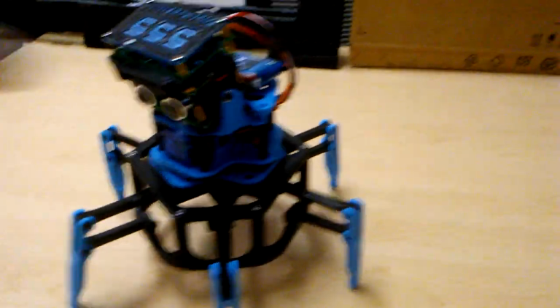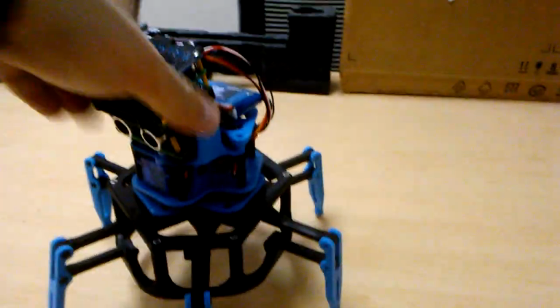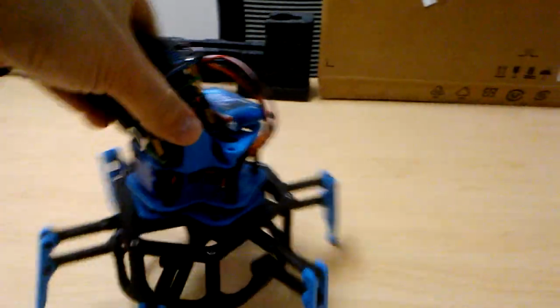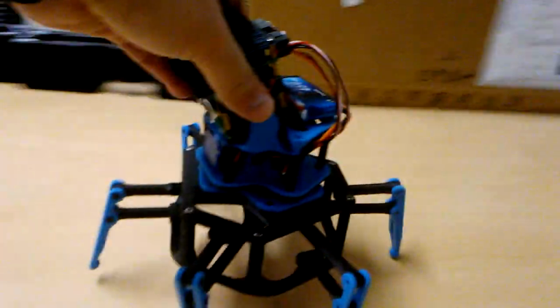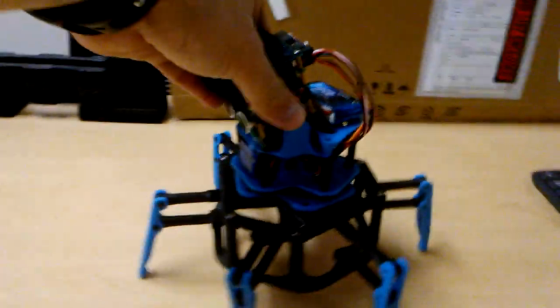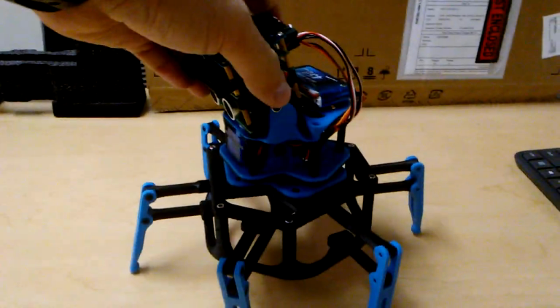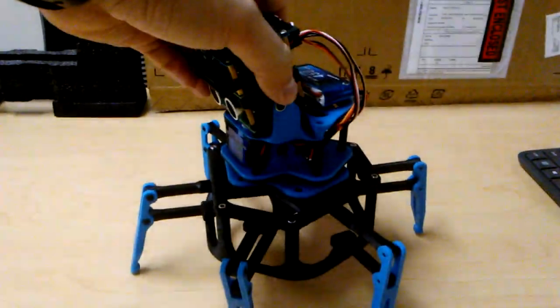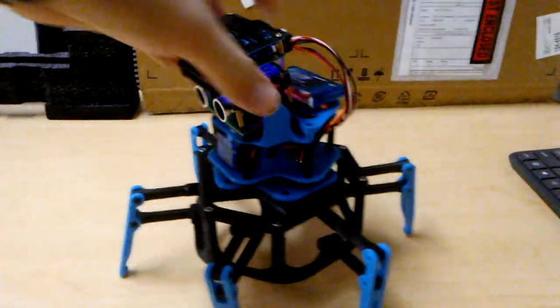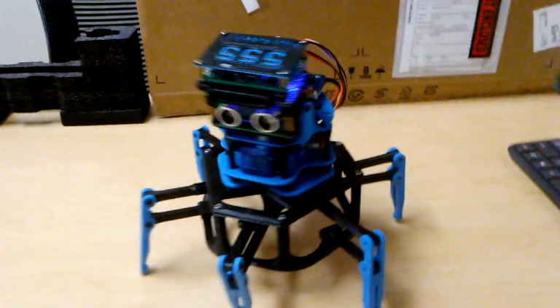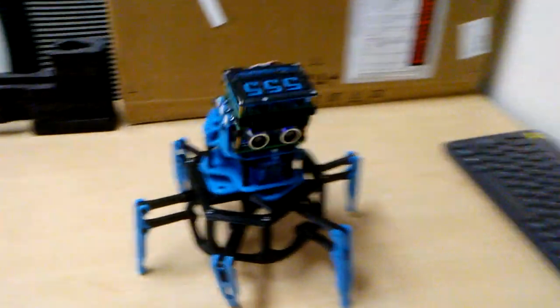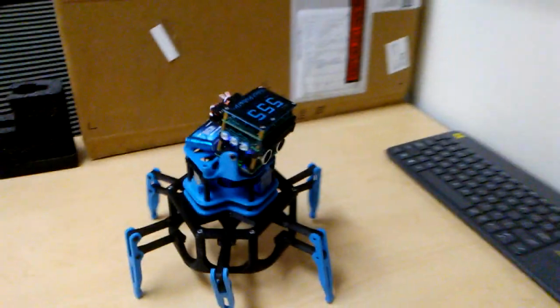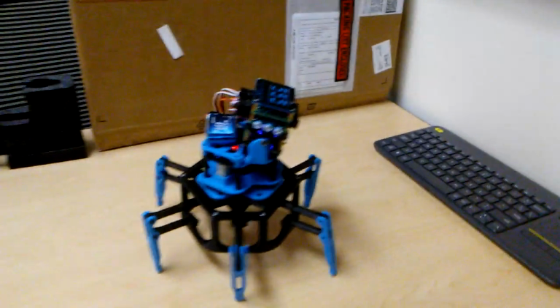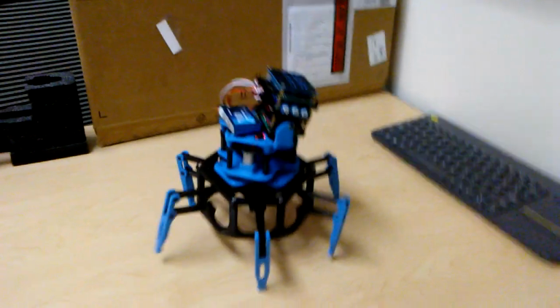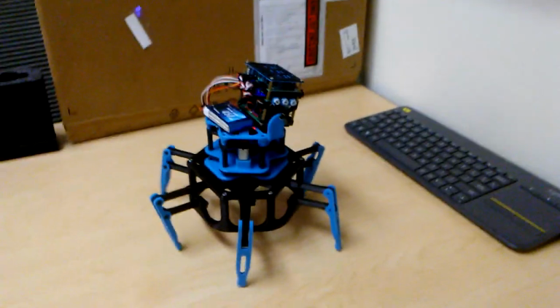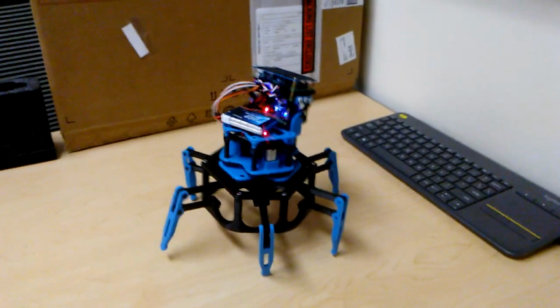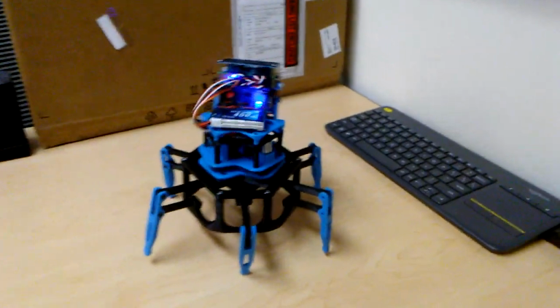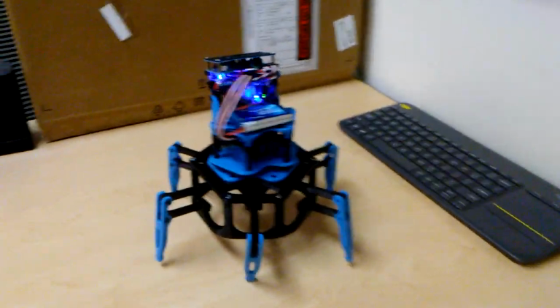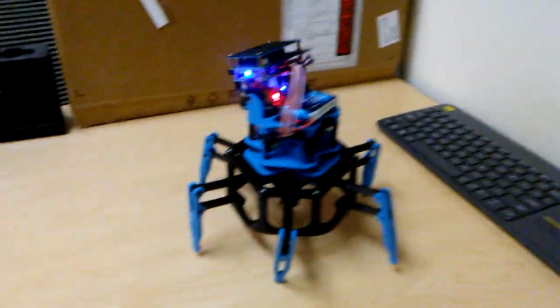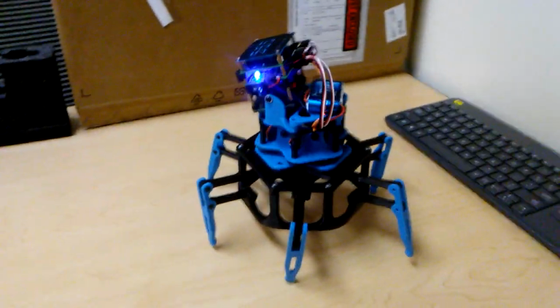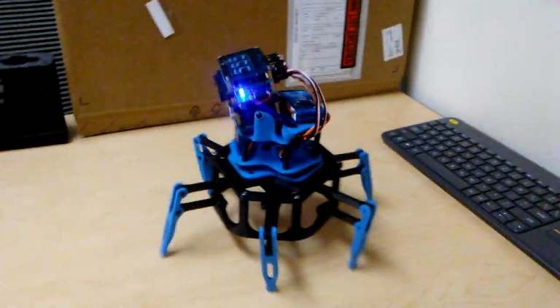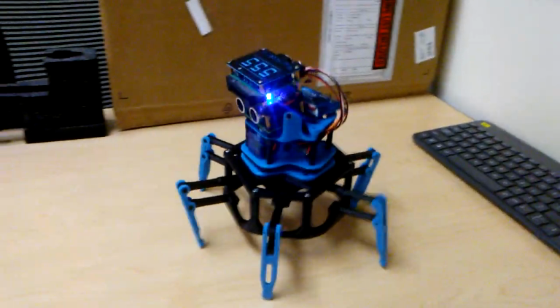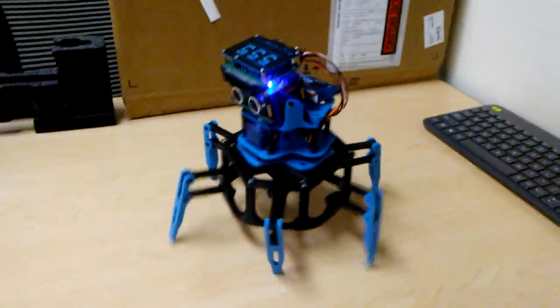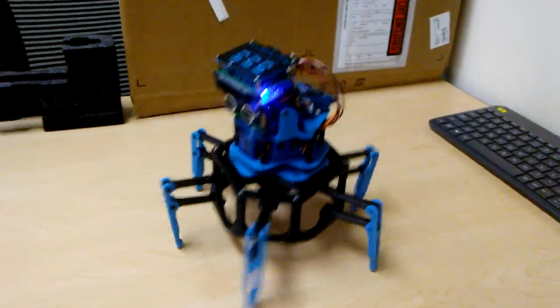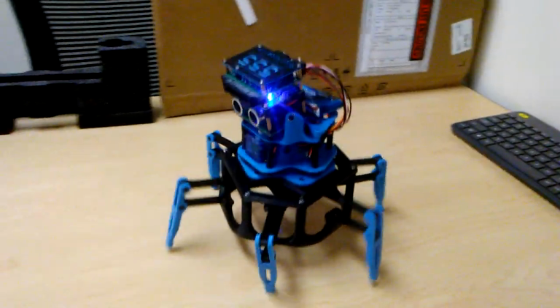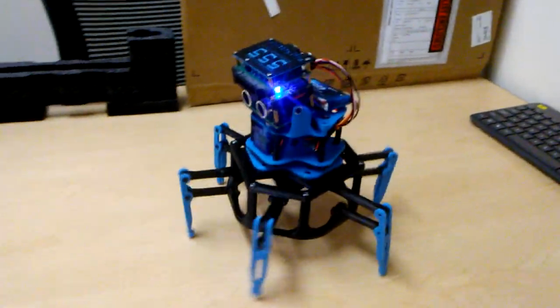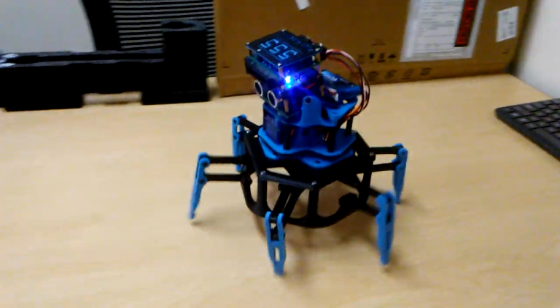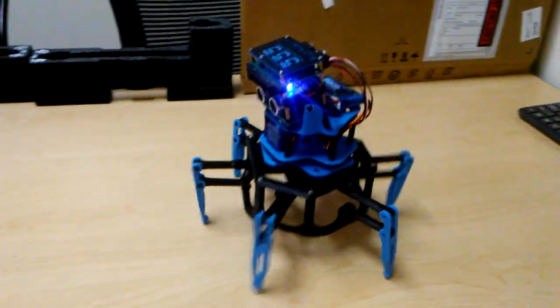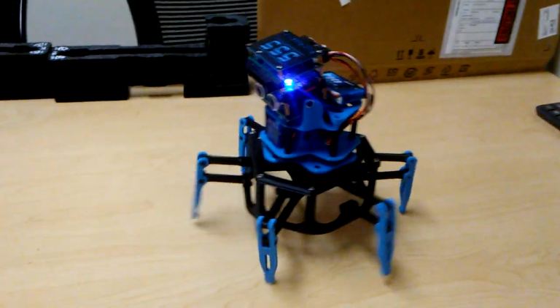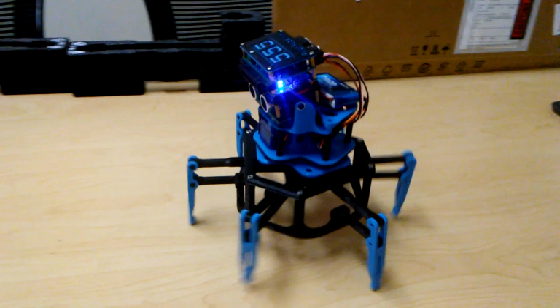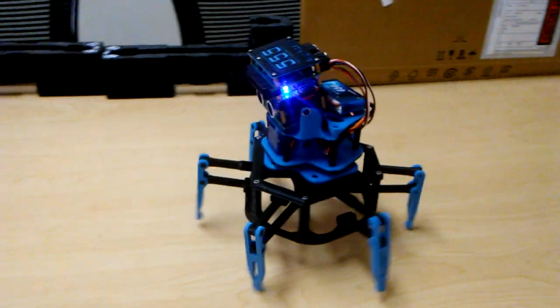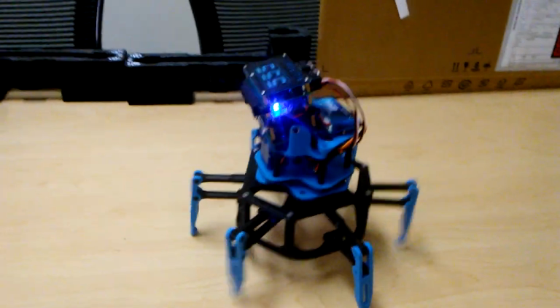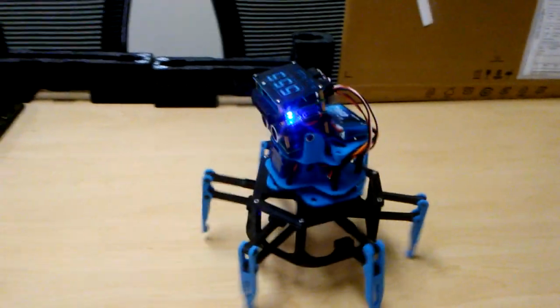We'll turn him on here. Now there are only three motors in here: one to tilt the head, one to steer, and one that drives the walking mechanism.